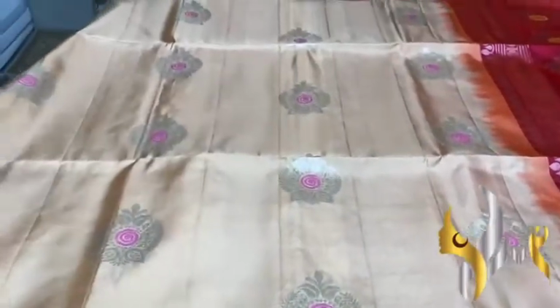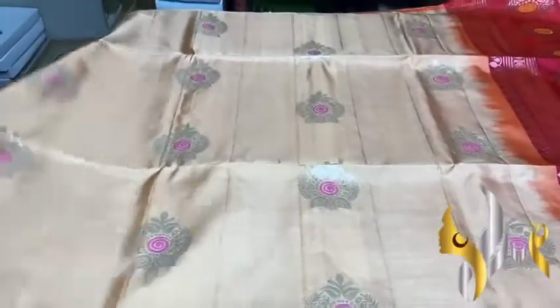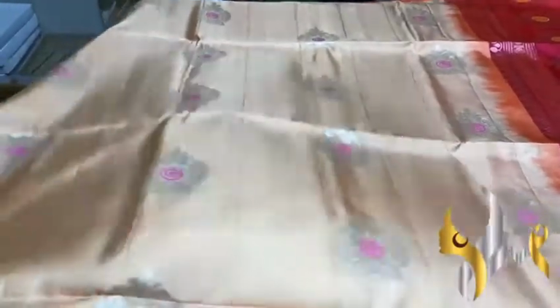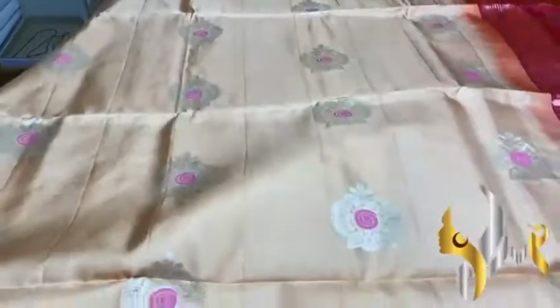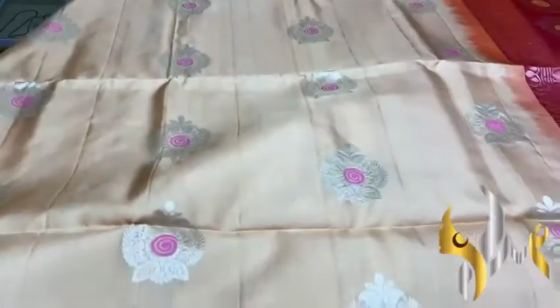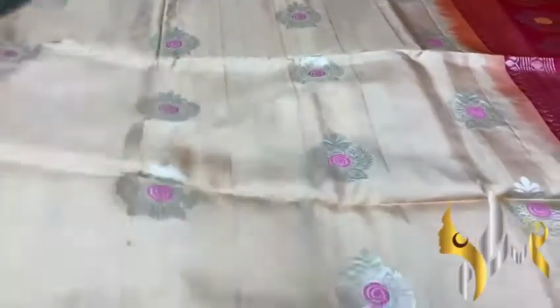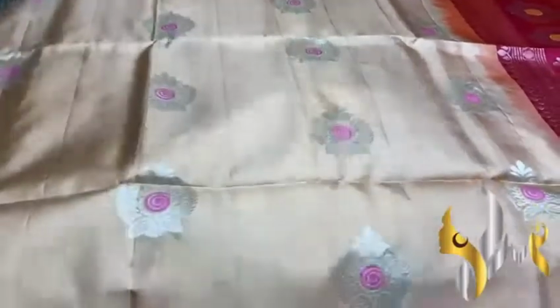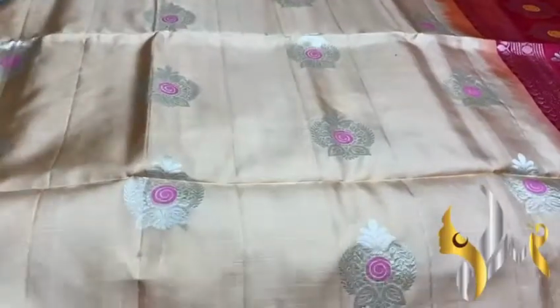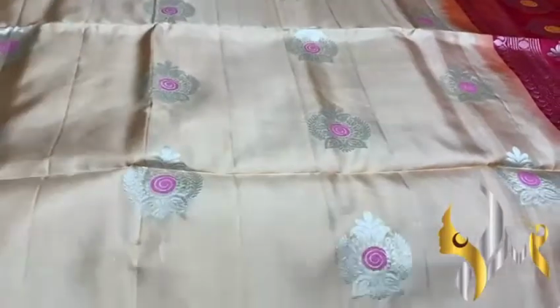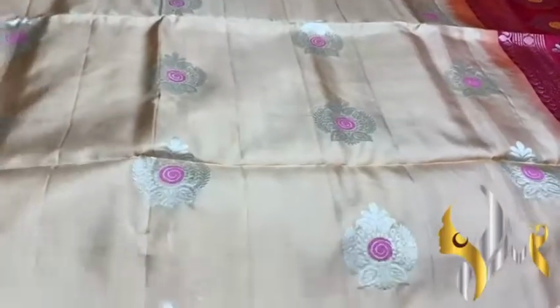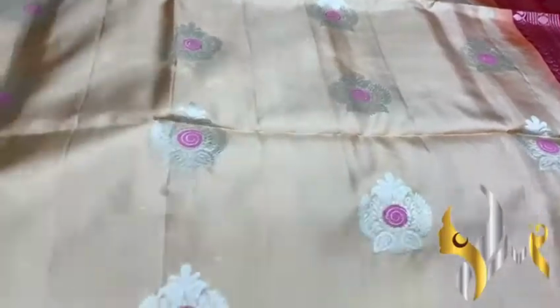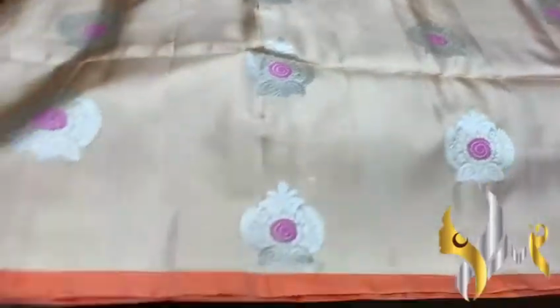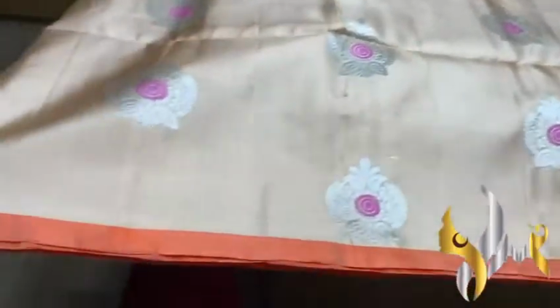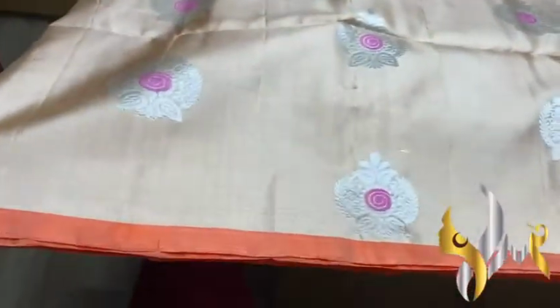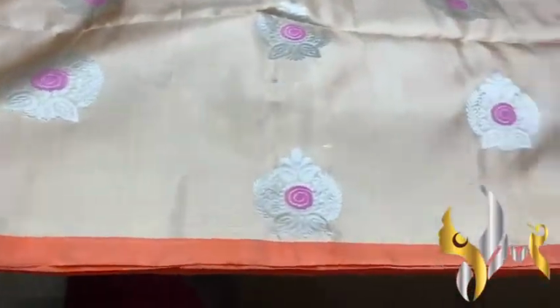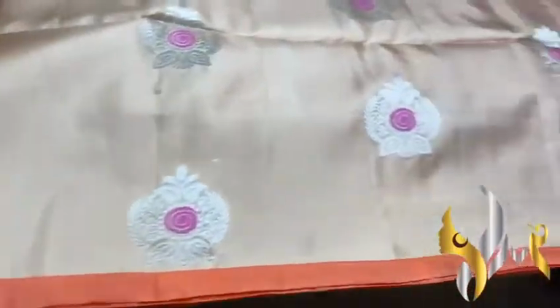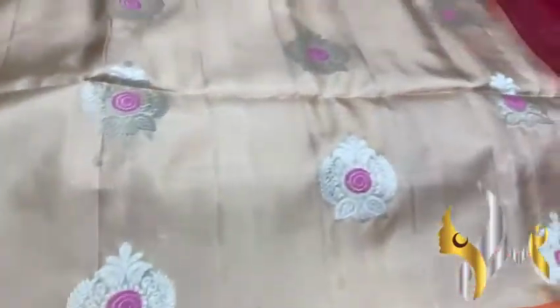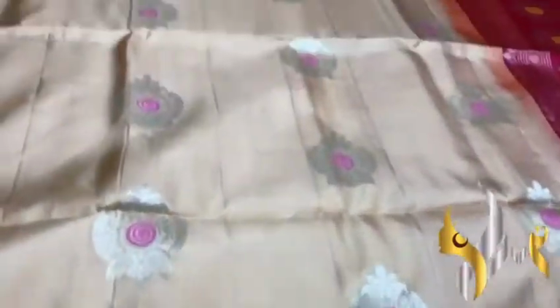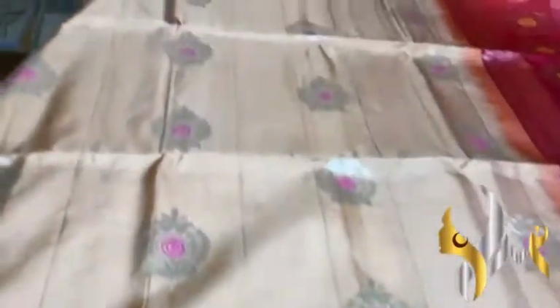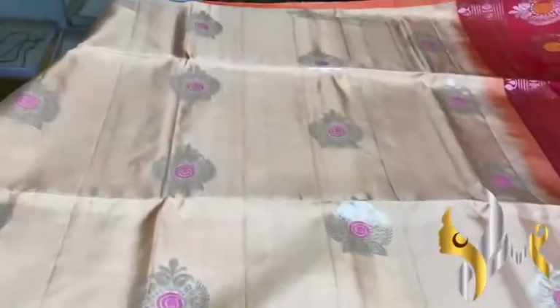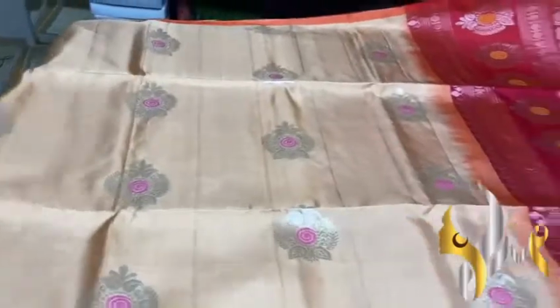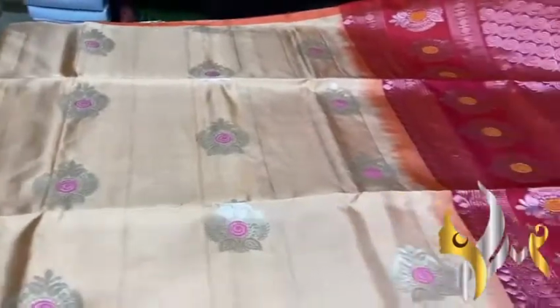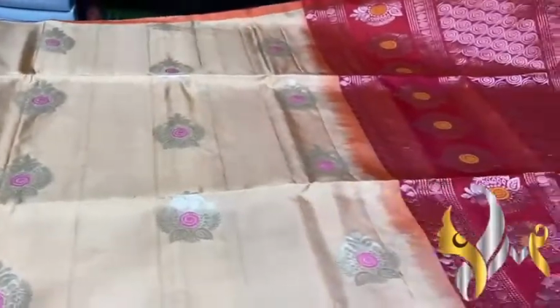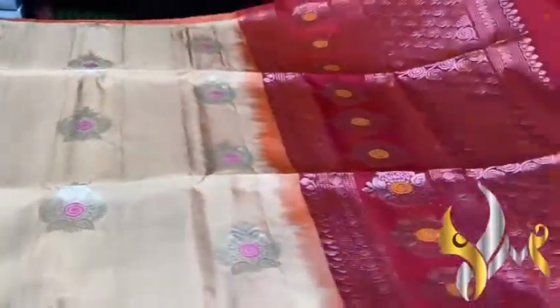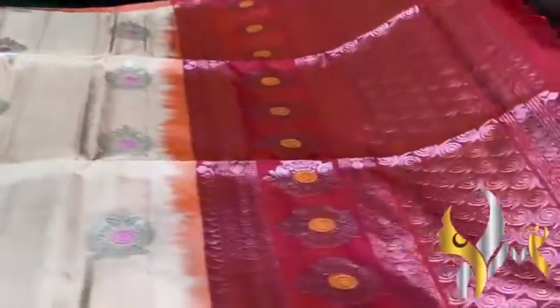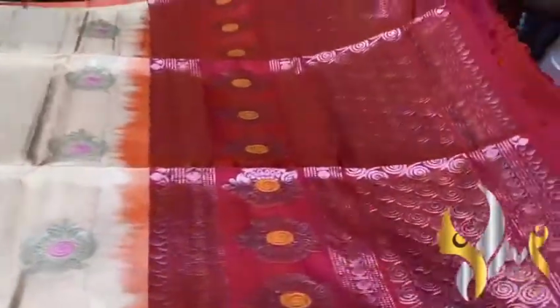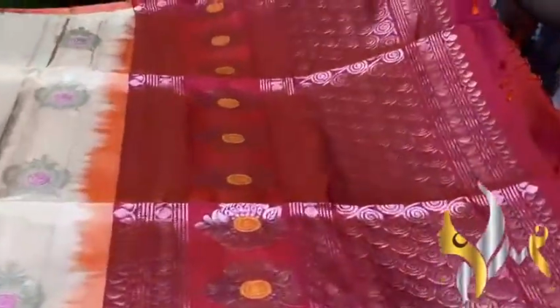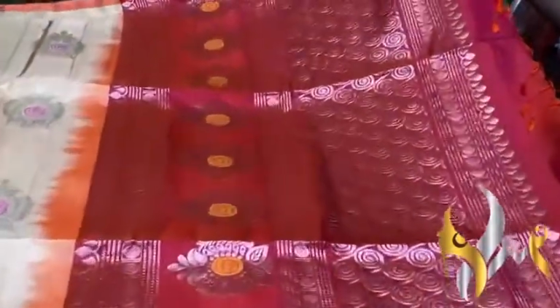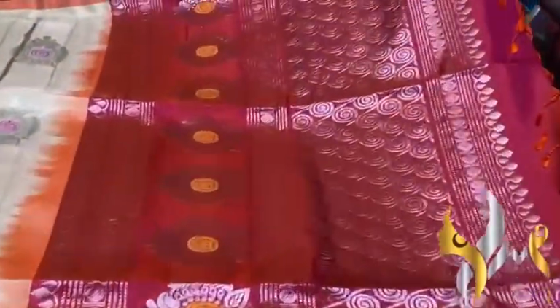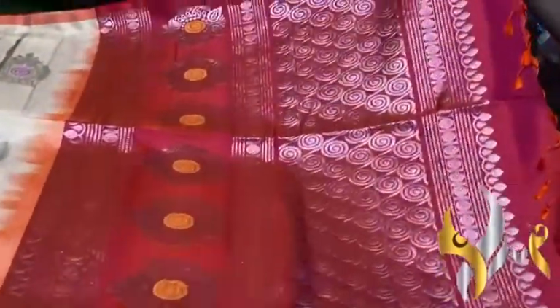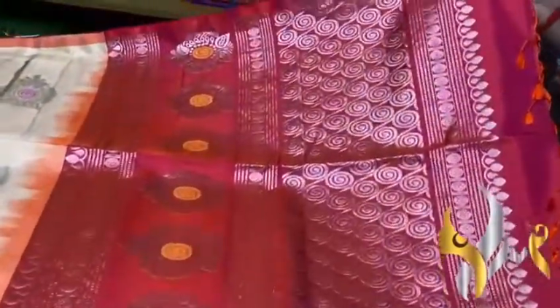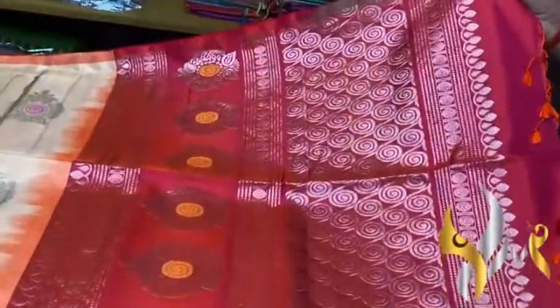Very beautiful and trendy sari with a thin border. Peach color and we have a contrast dual shade color, pallu and blouse piece.